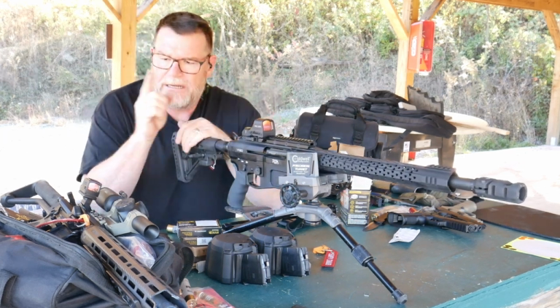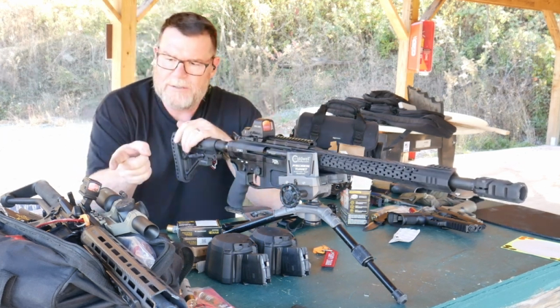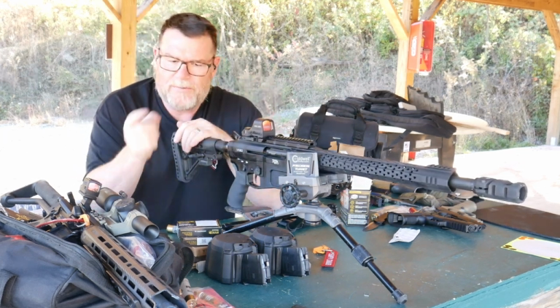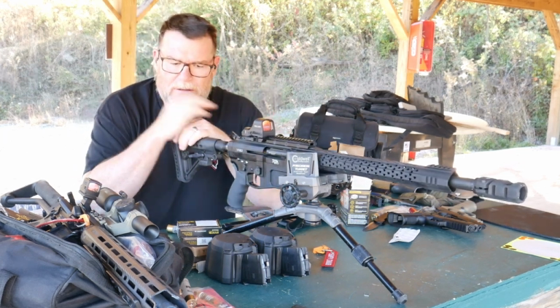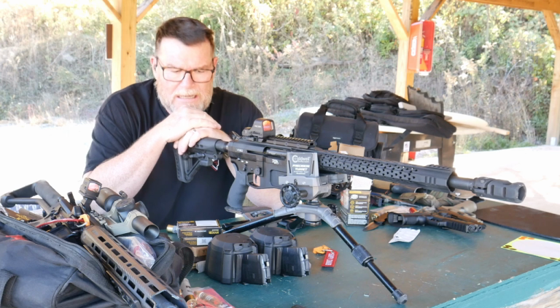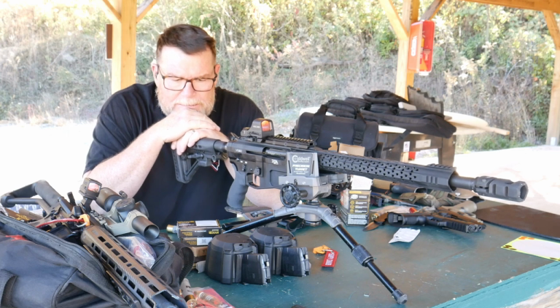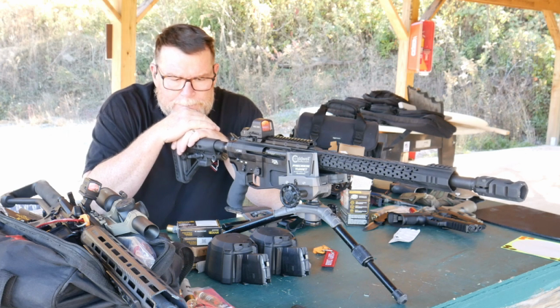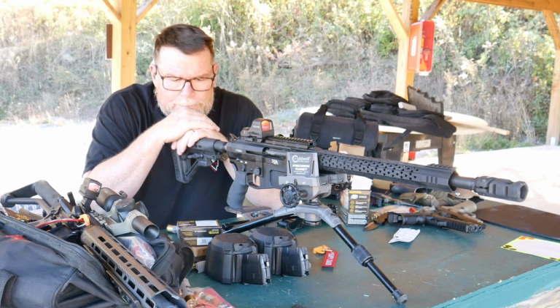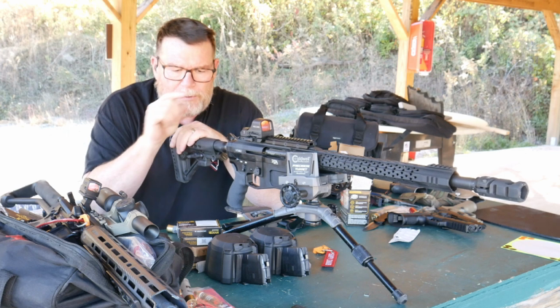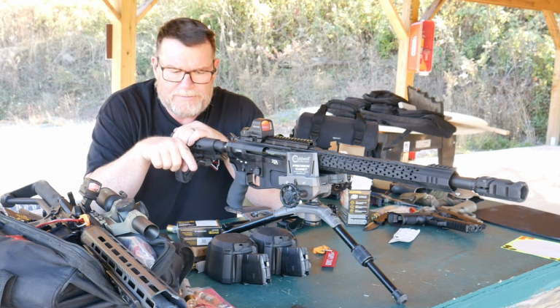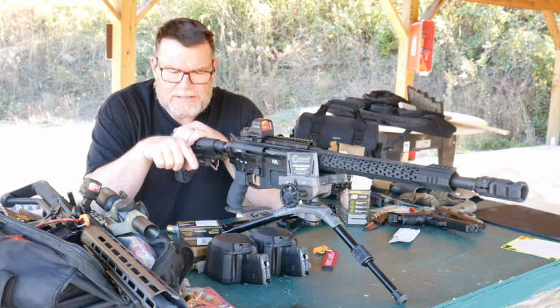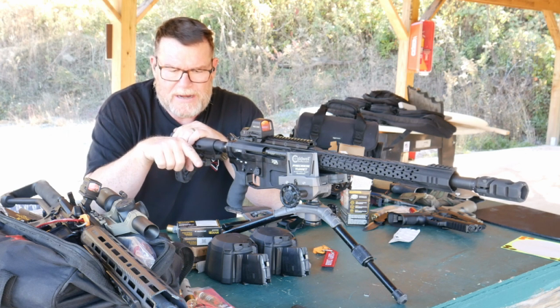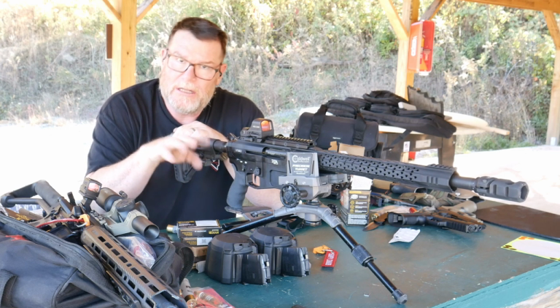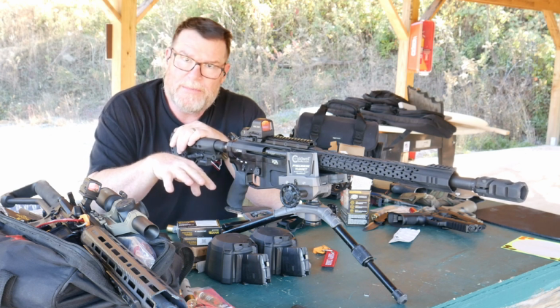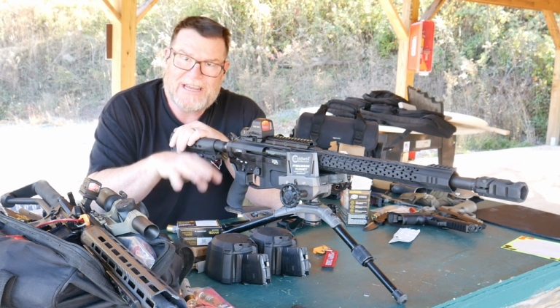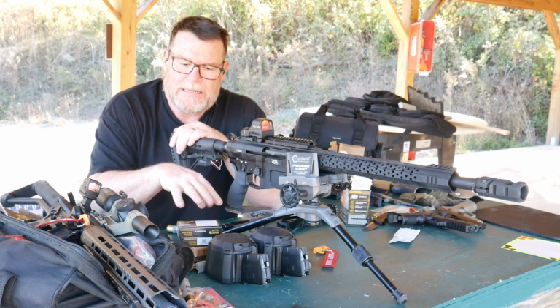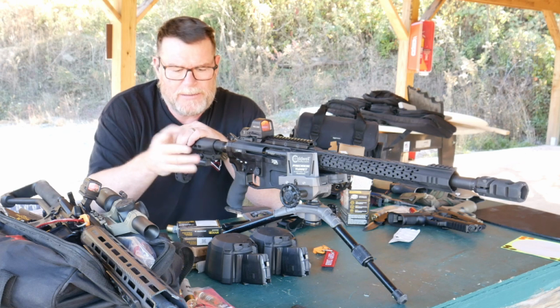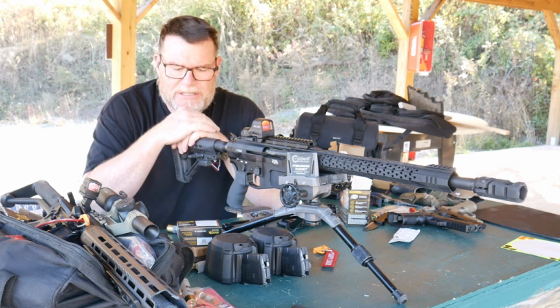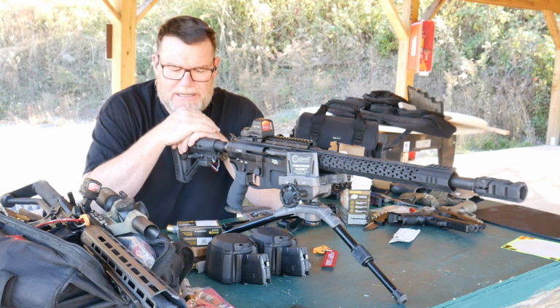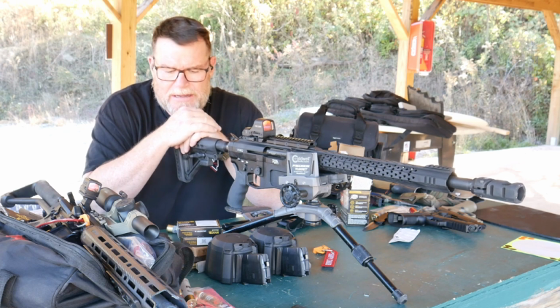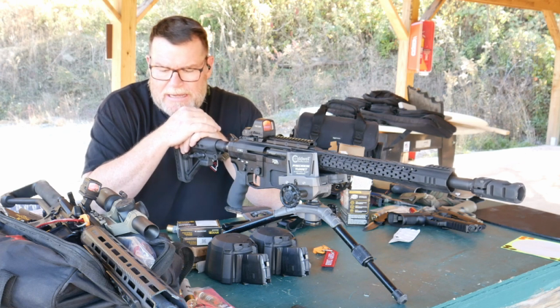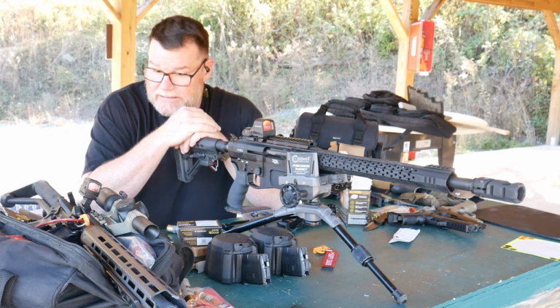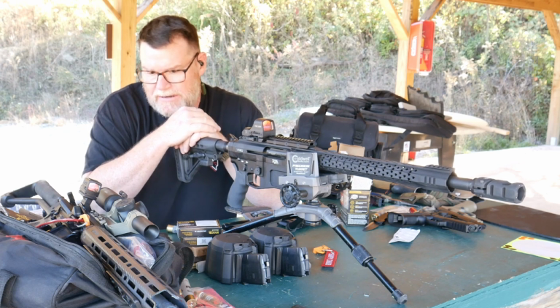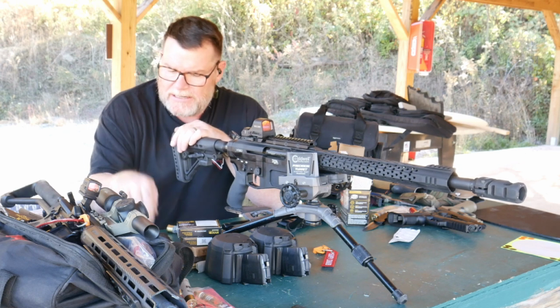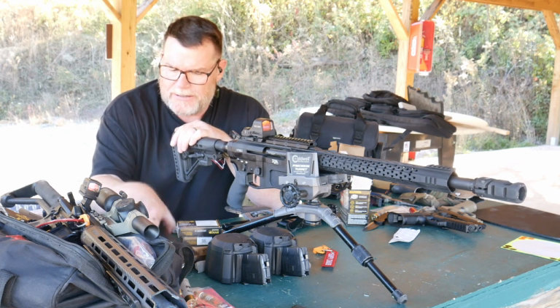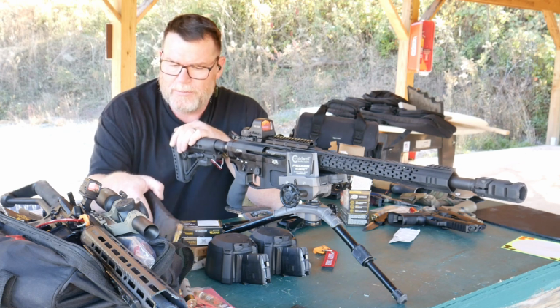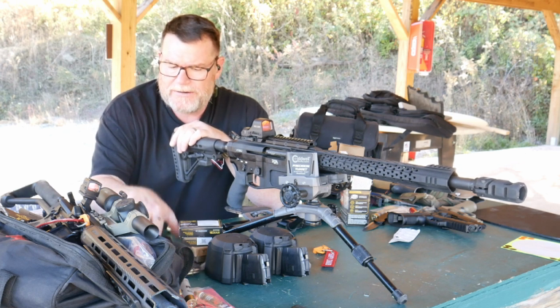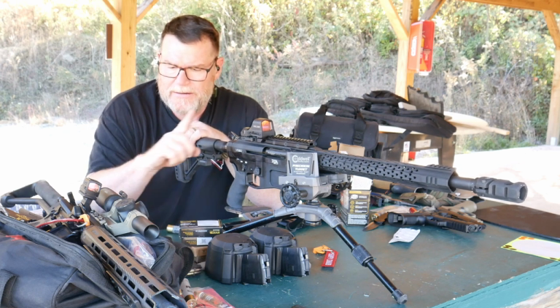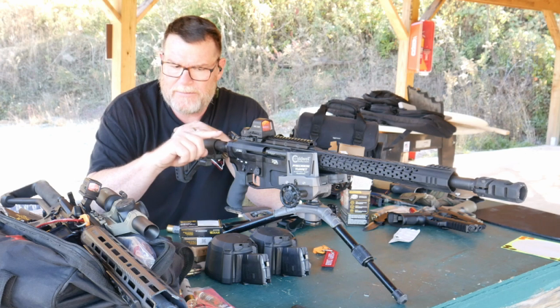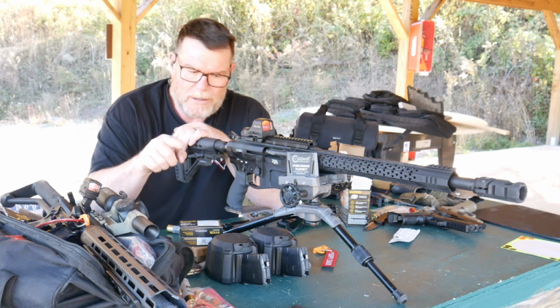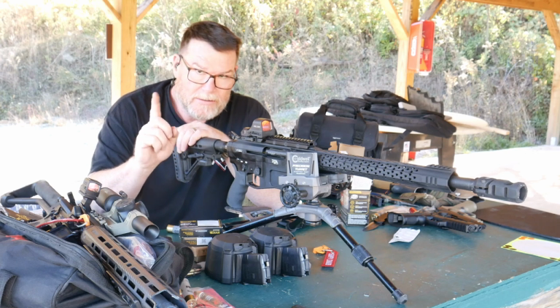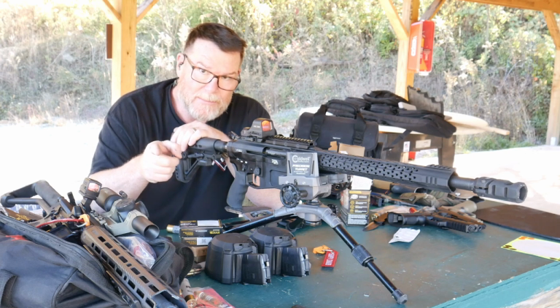Next thing we're going to do is get the rifle. I'm going to put the 60-round mag in, load them up, test them — probably won't put the full 60 in there, but actually yeah, I will. We'll figure it out. I'll record it. Stand by.